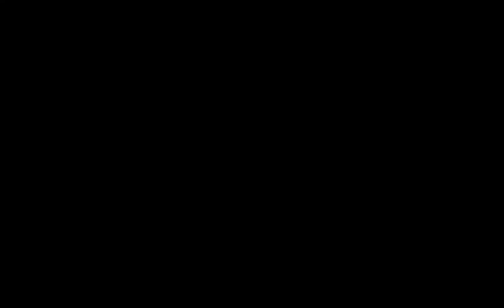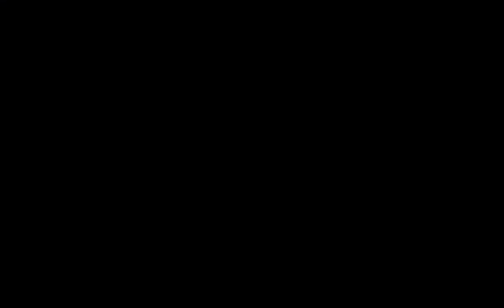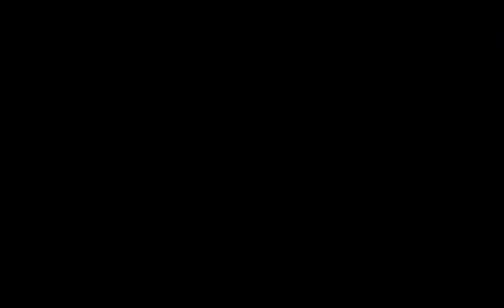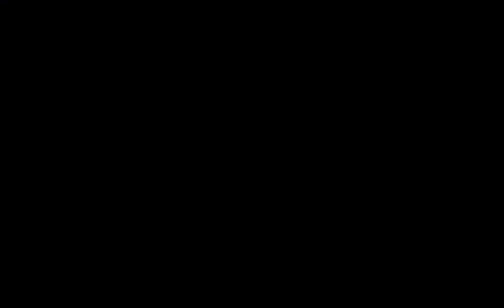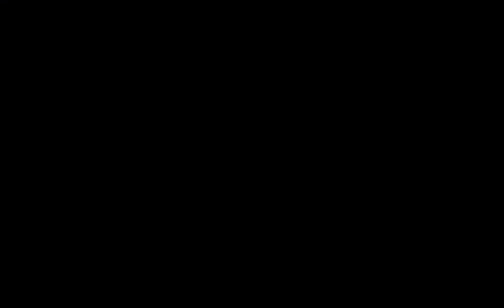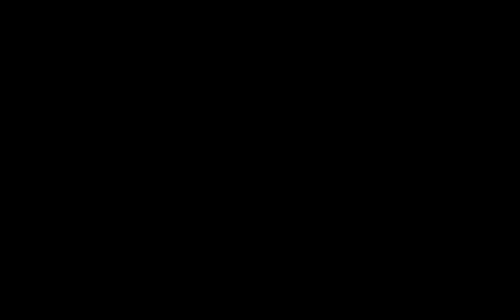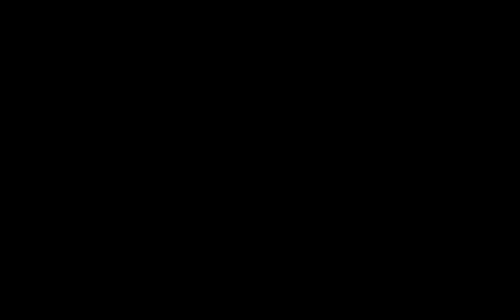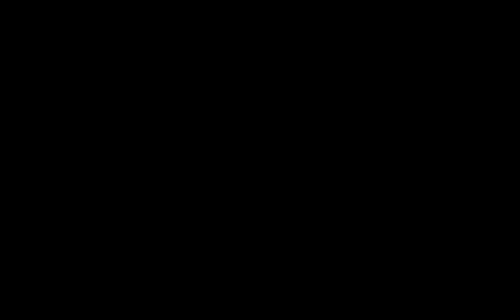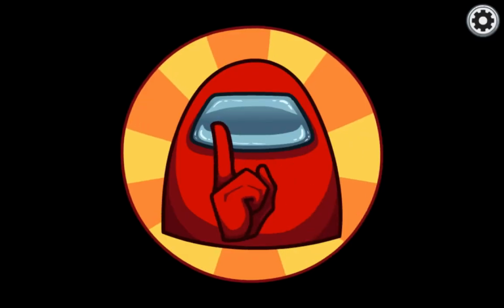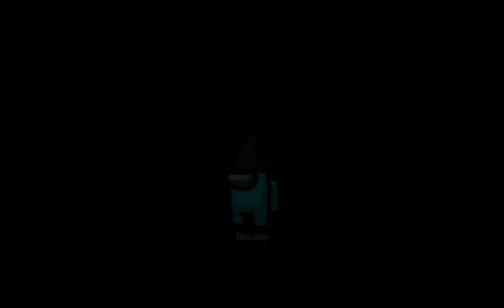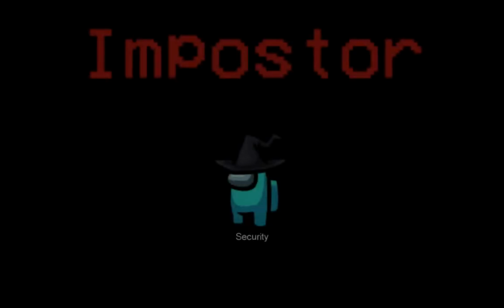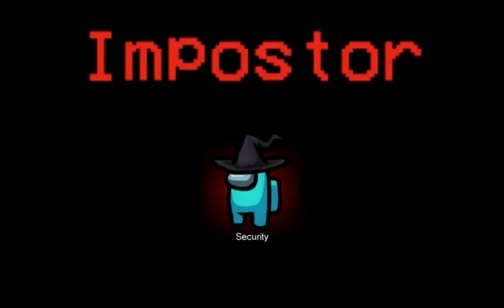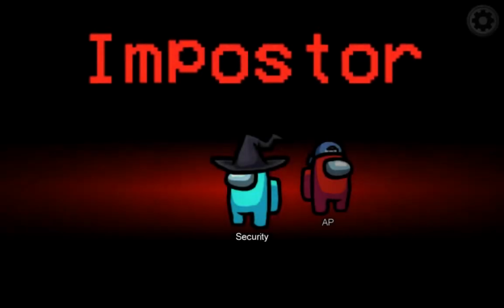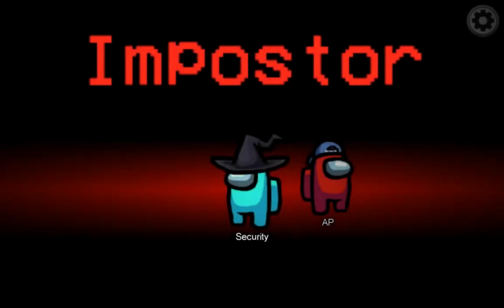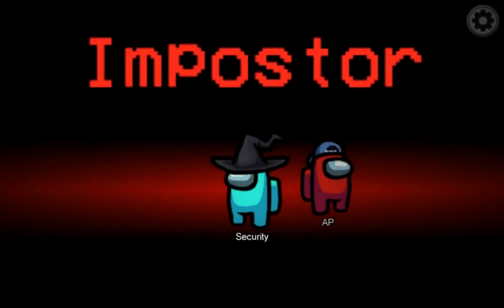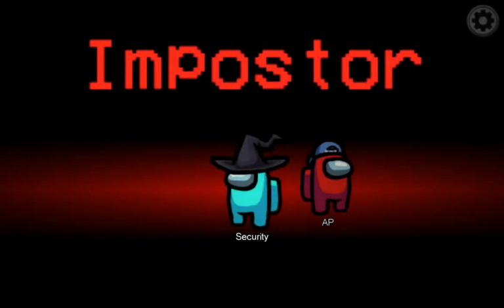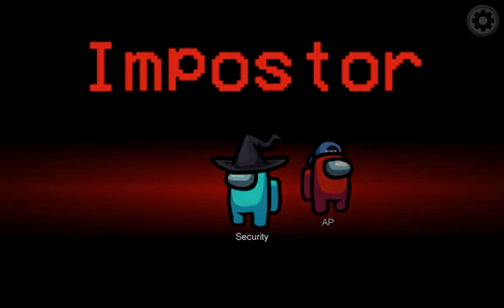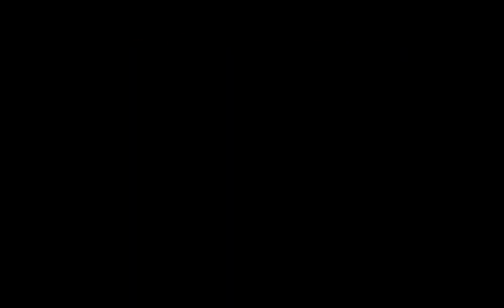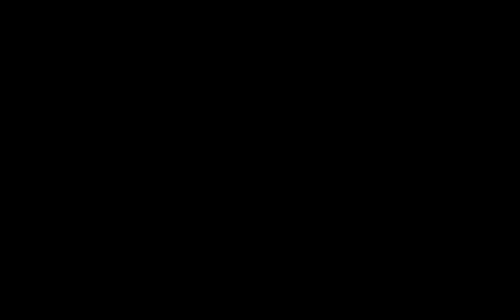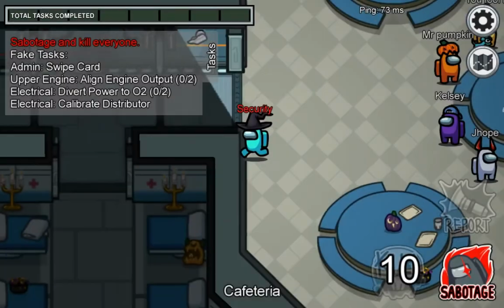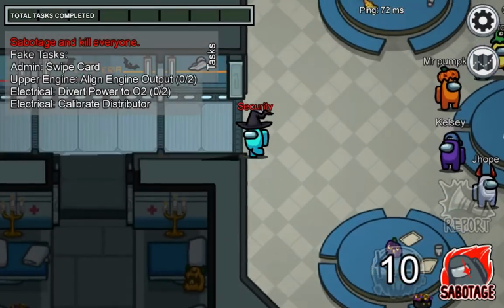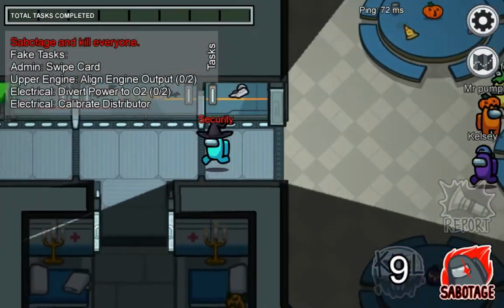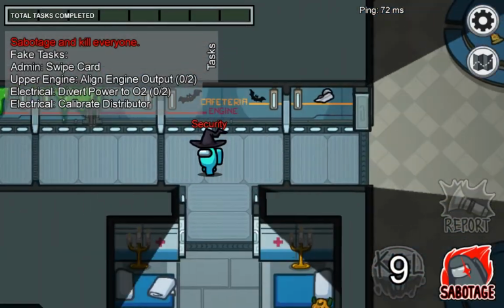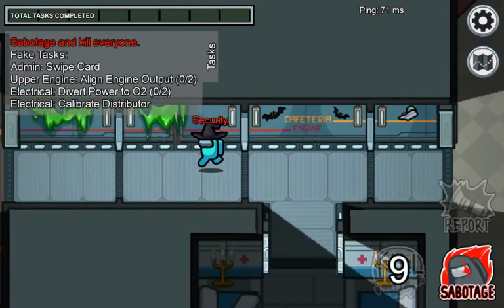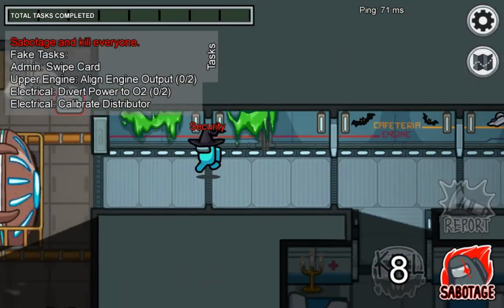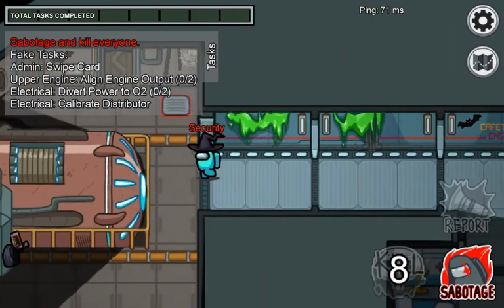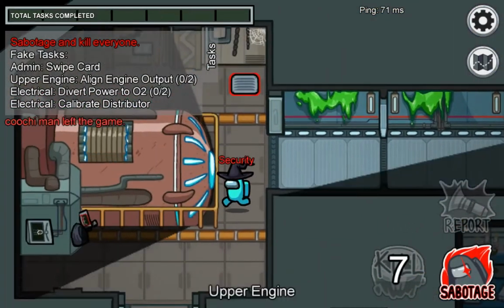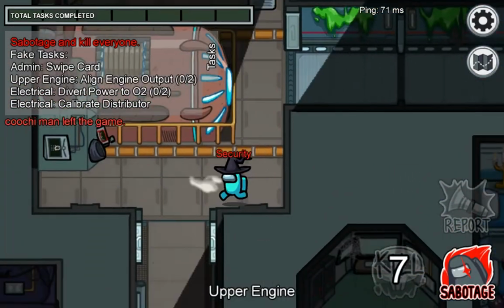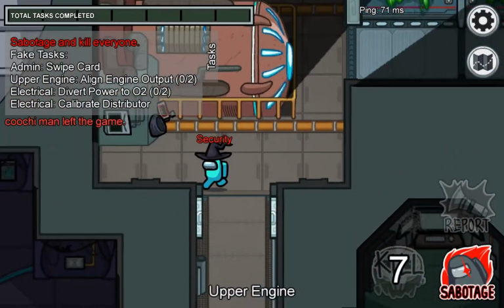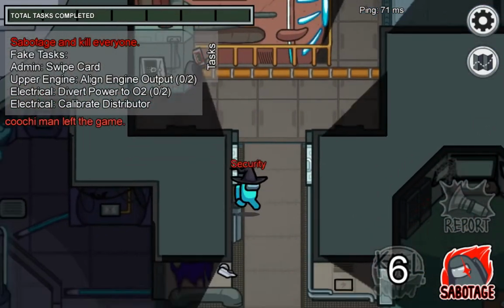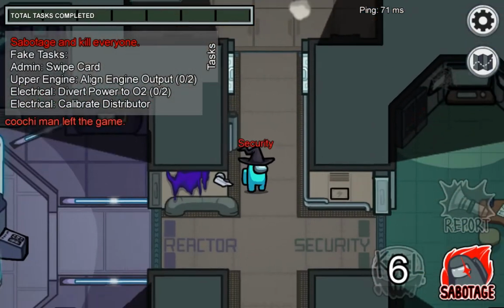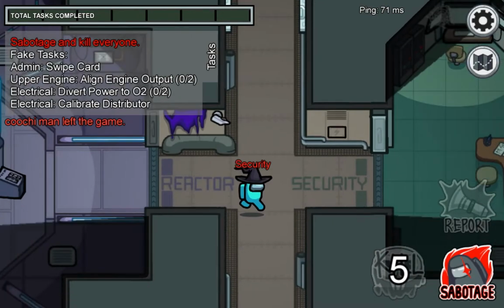To start earlier, you can skip the starting screen where the red guy pops up by clicking or tapping on it. You can also start walking before you can even see, which will give you an extra head start. And I promise you, those extra few seconds are very useful.